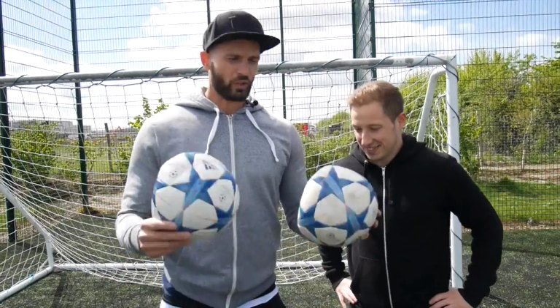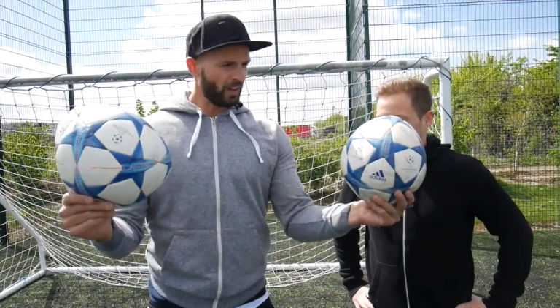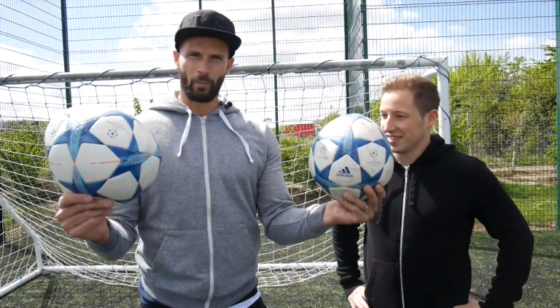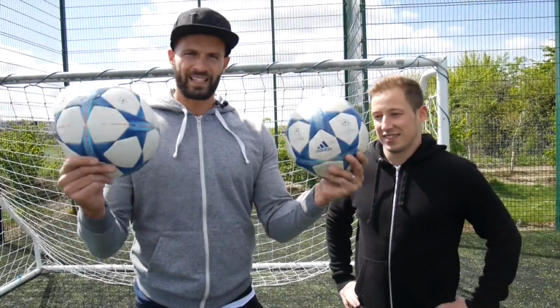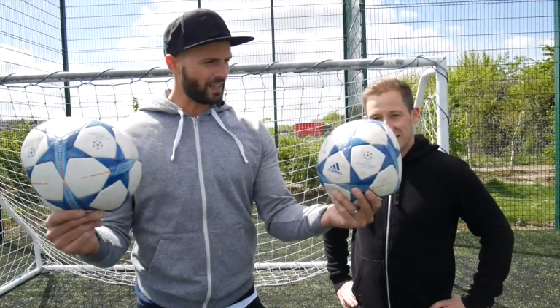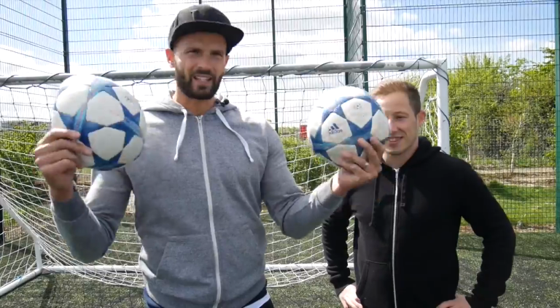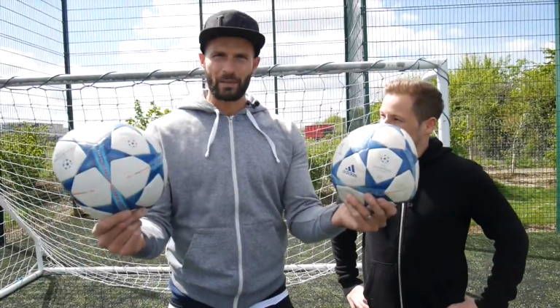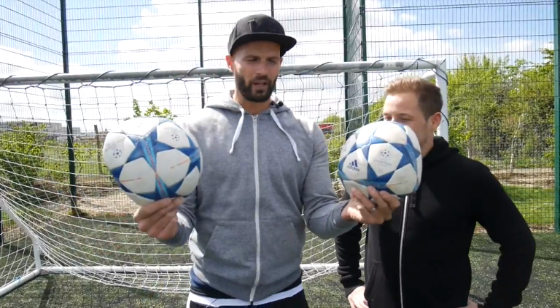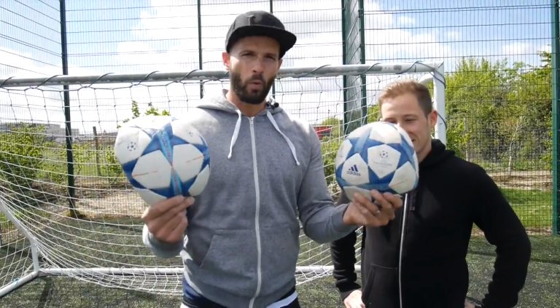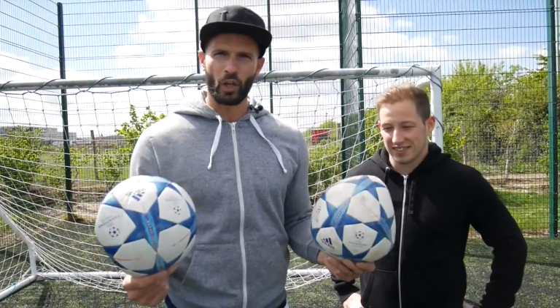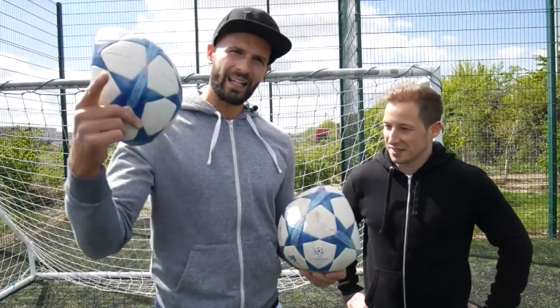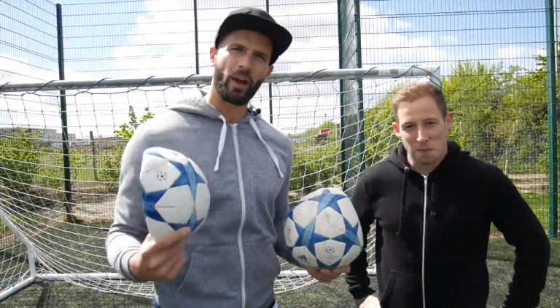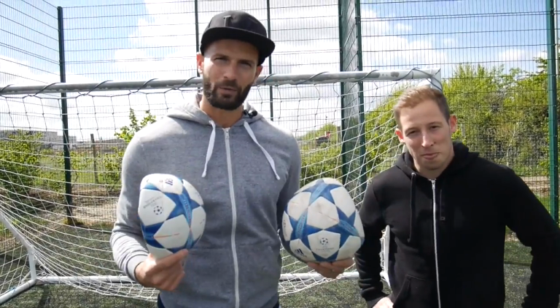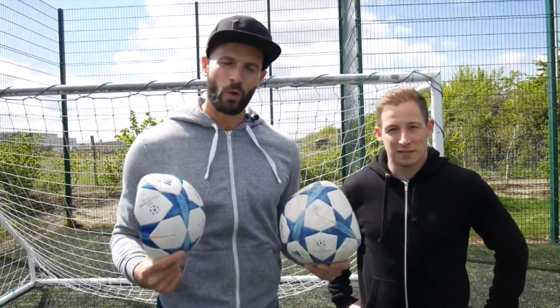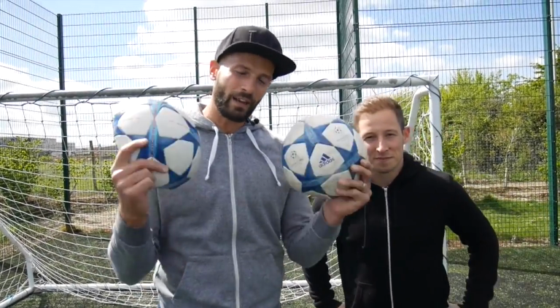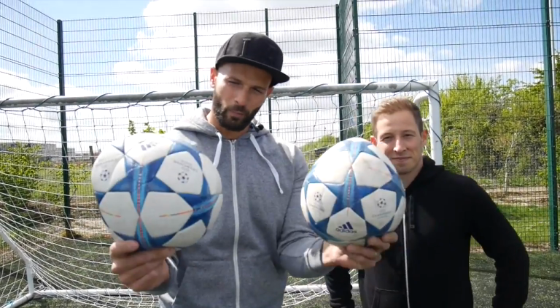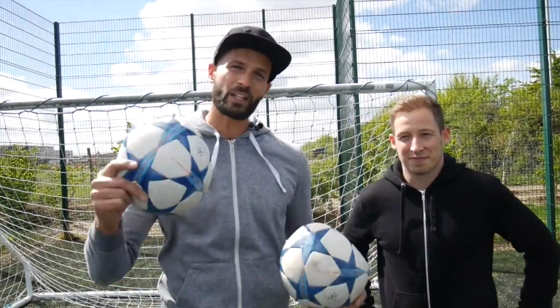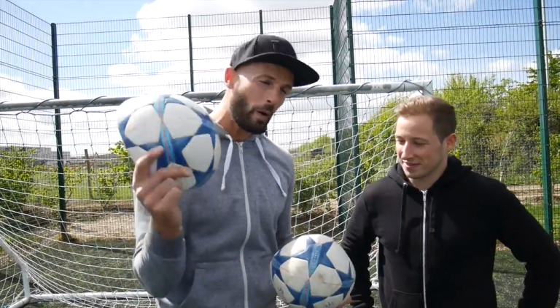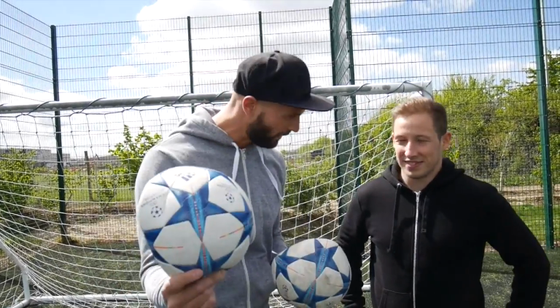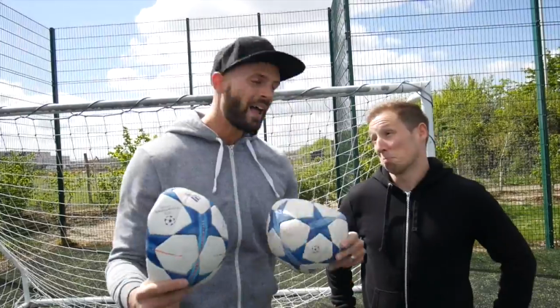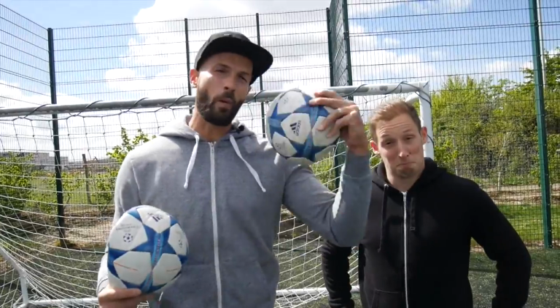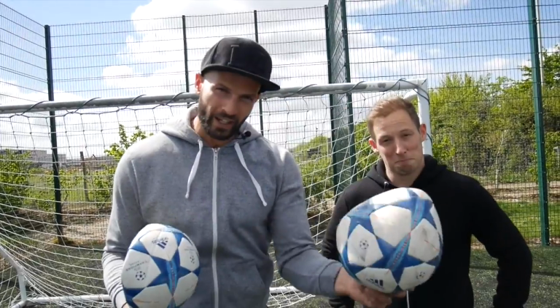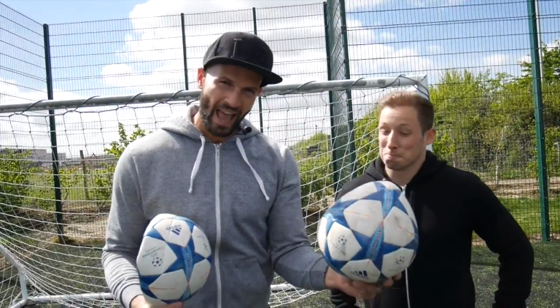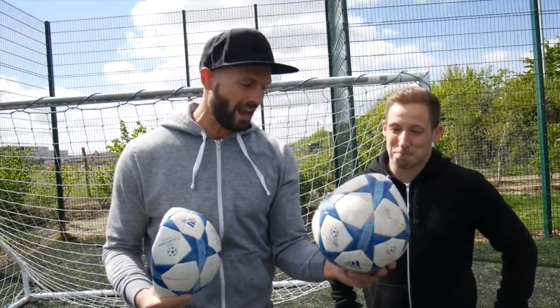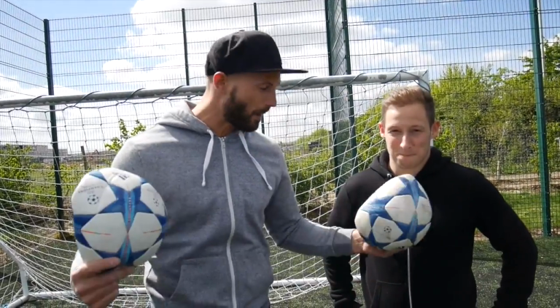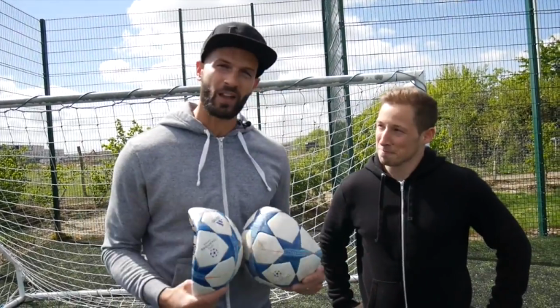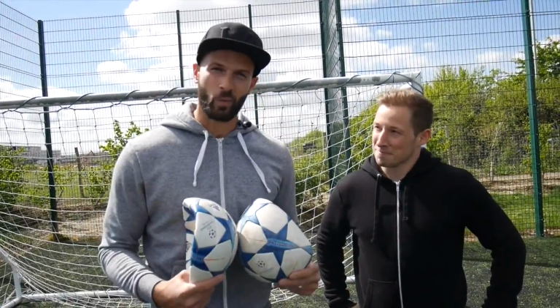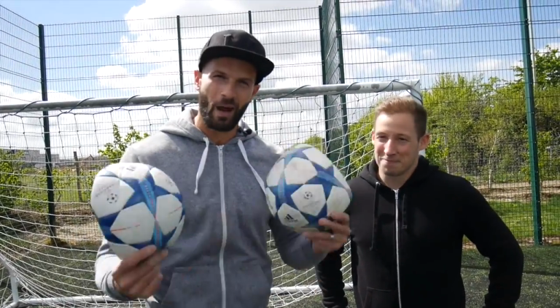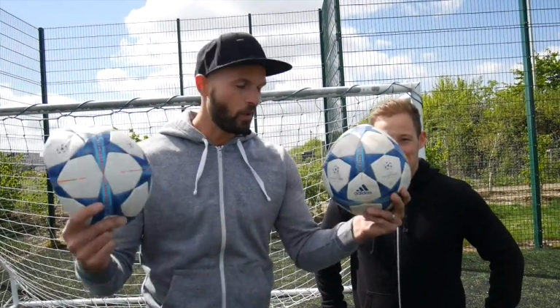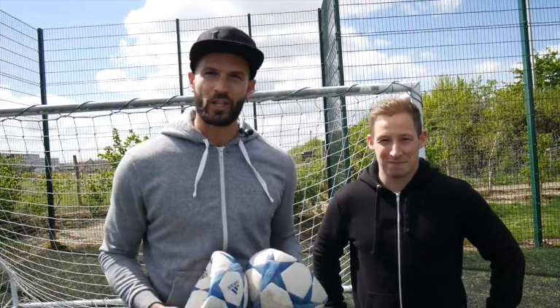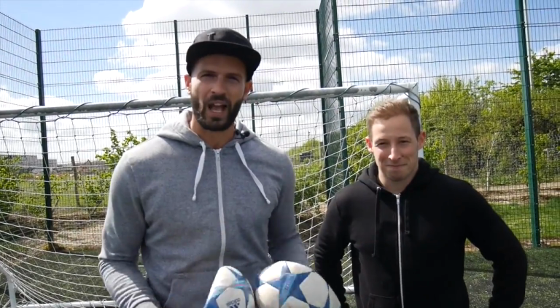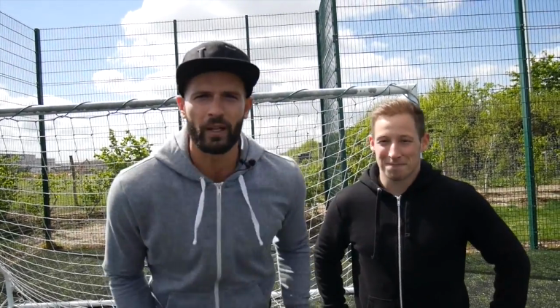We've got two deflated footballs, exactly the same size, exactly the same design. Alex is operating the camera today — we're gonna give him the footballs, he's gonna fill one with helium and one with regular air, and then it's up to us to work out which is which. Alex, you ready?